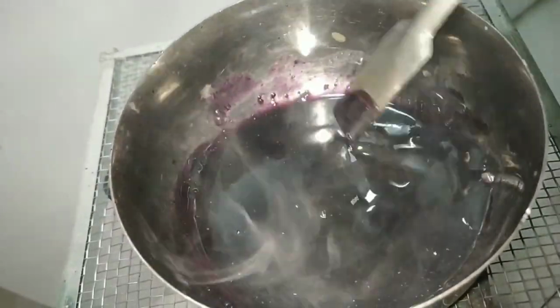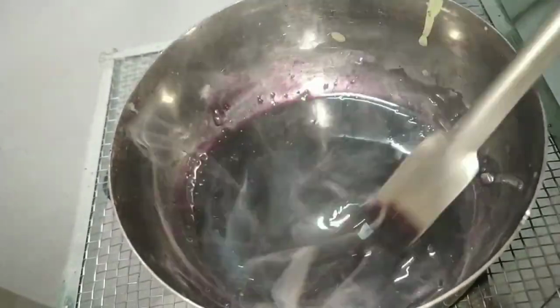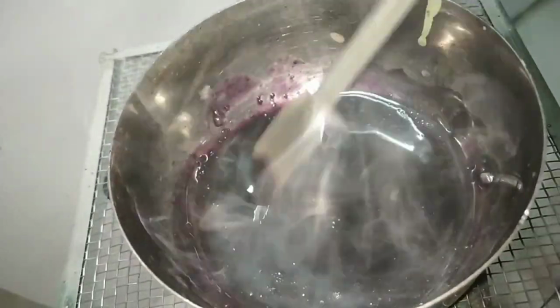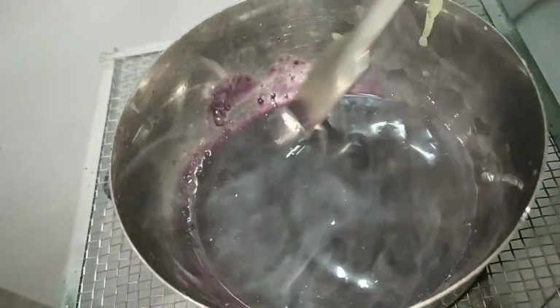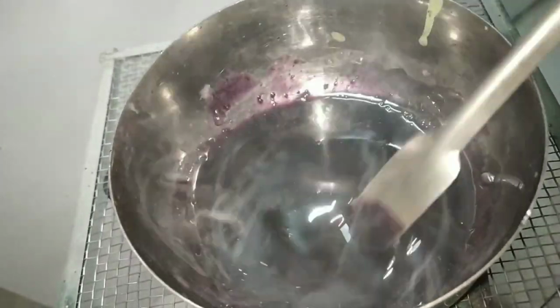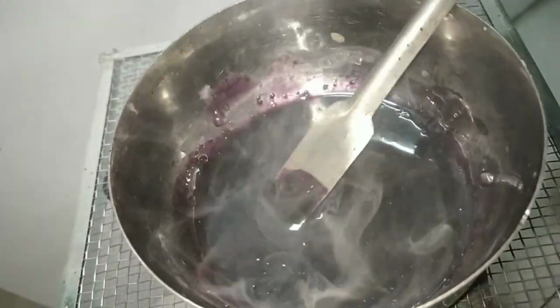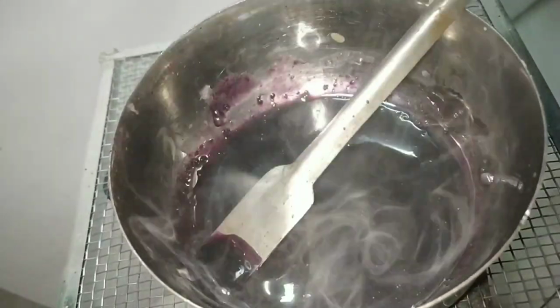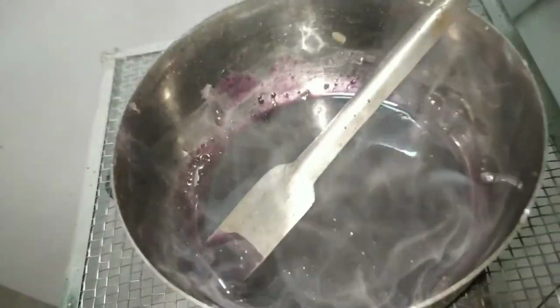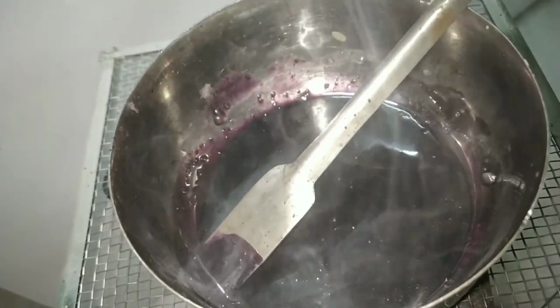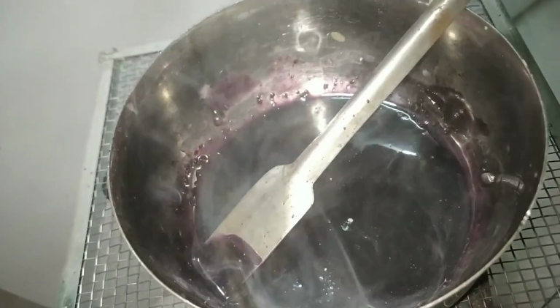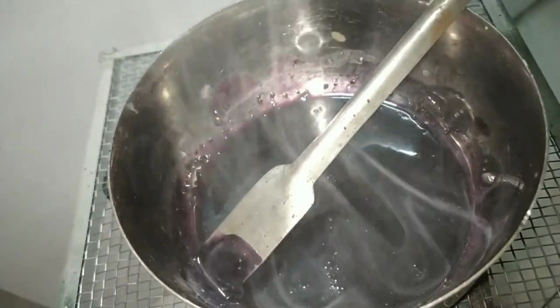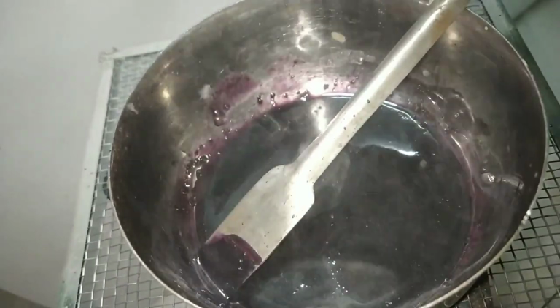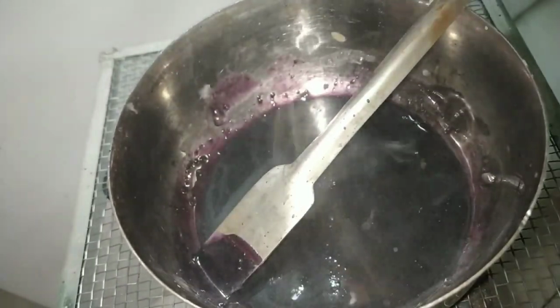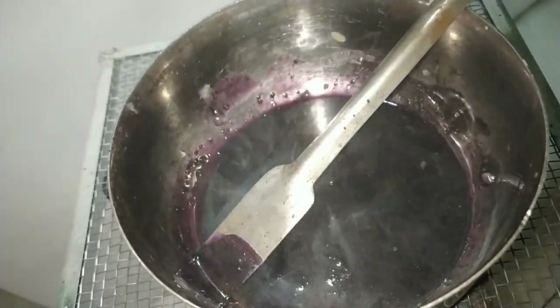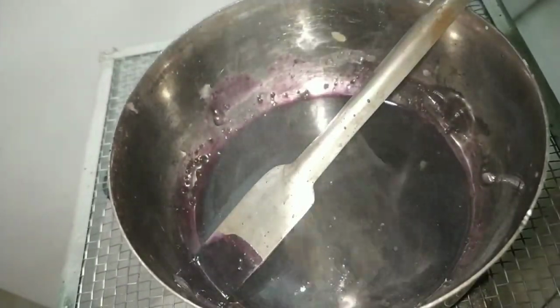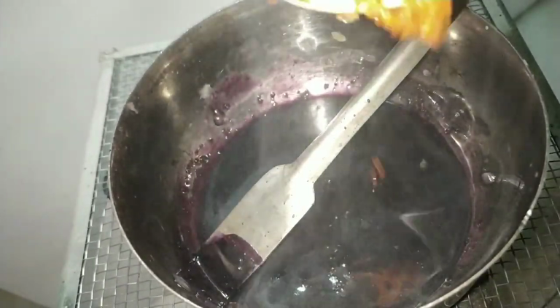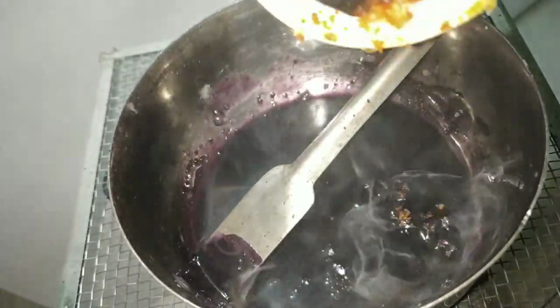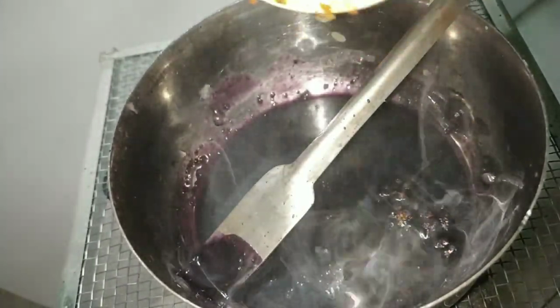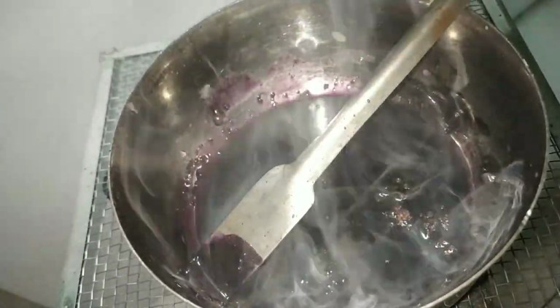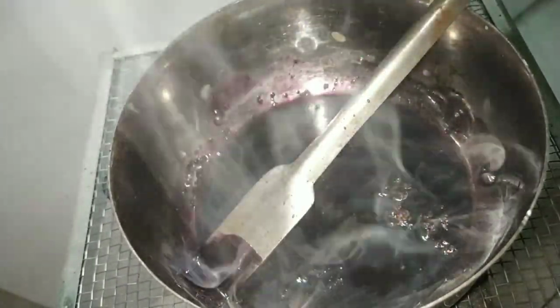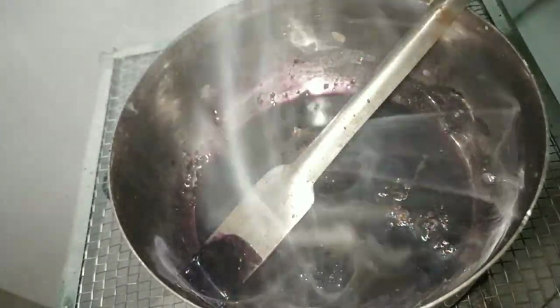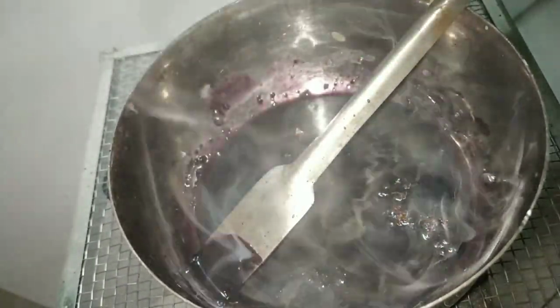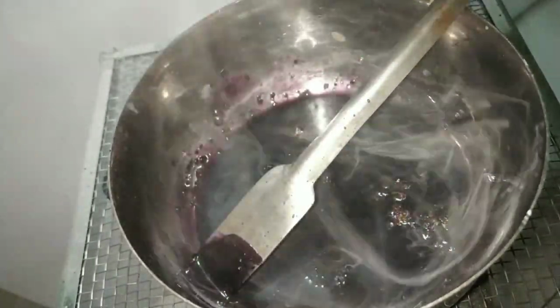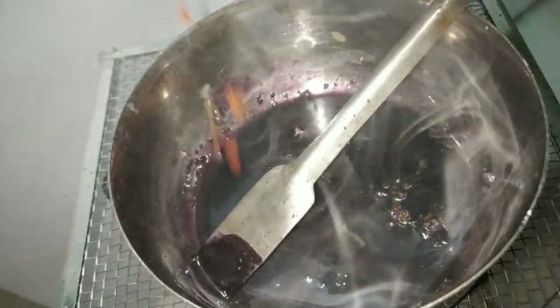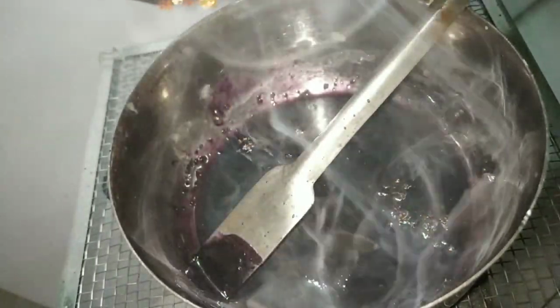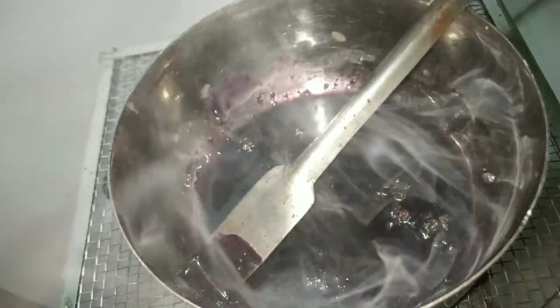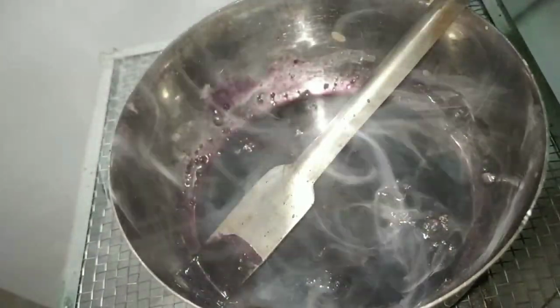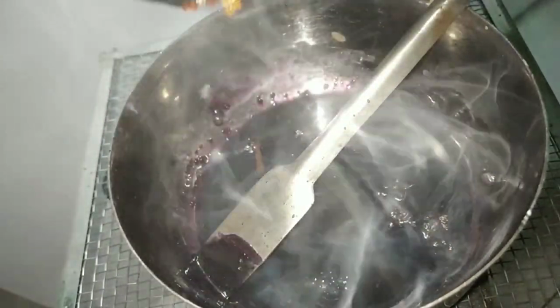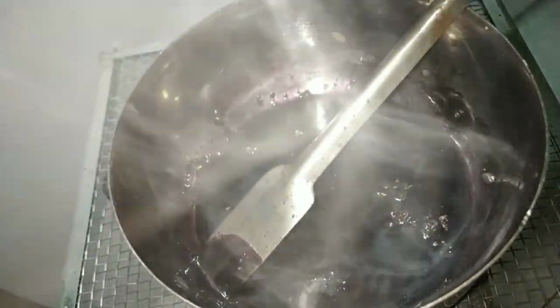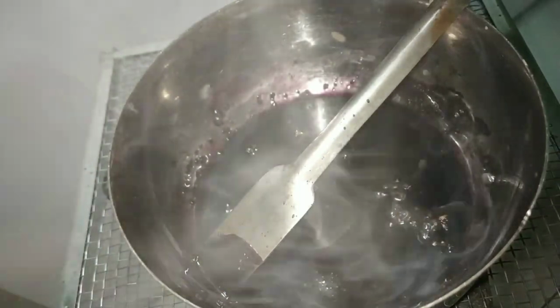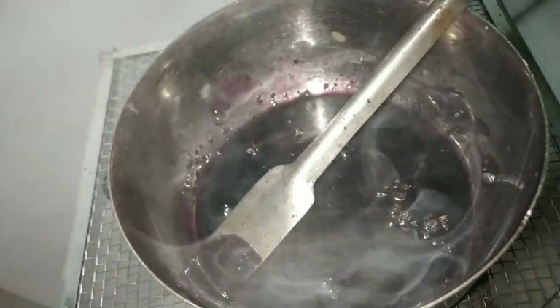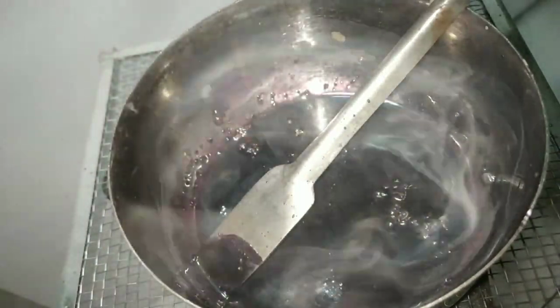You can see that the color of the compound has already turned purple. Keep mixing until the mass gets solidified.